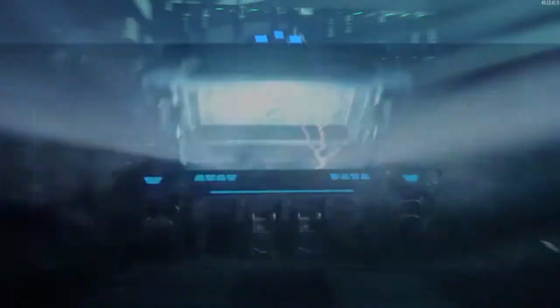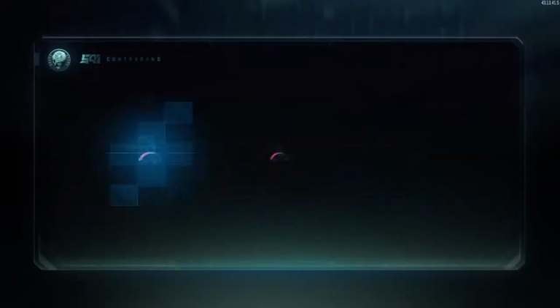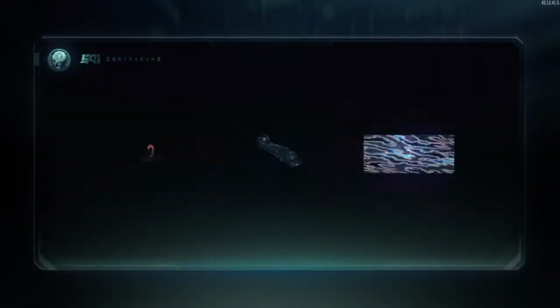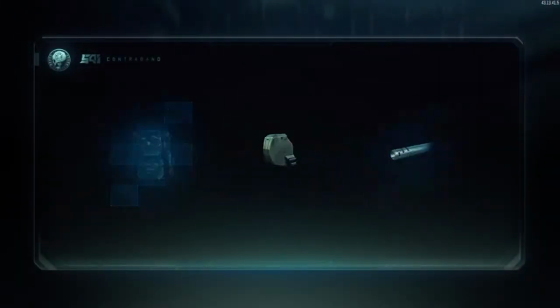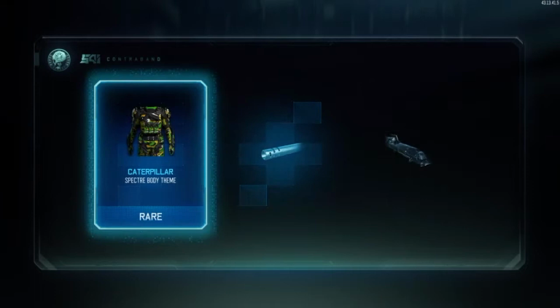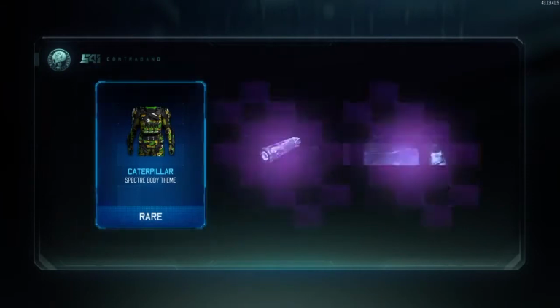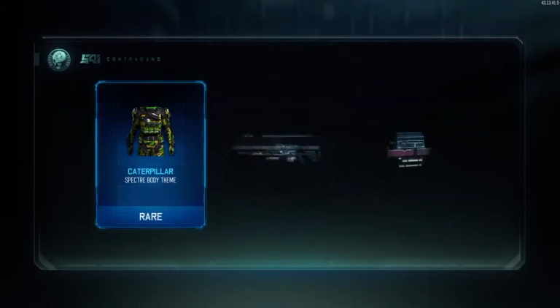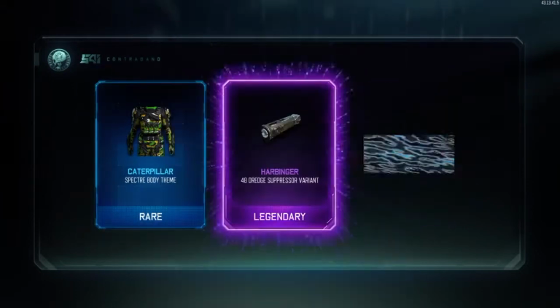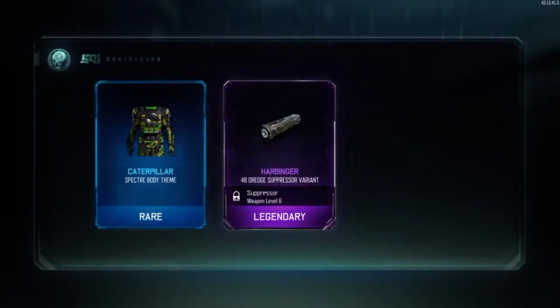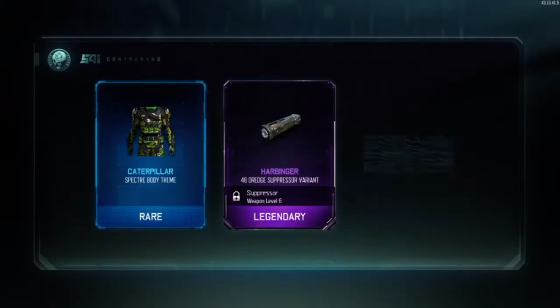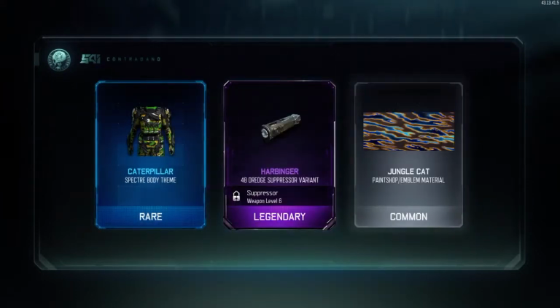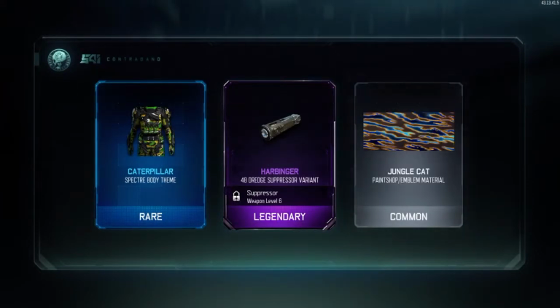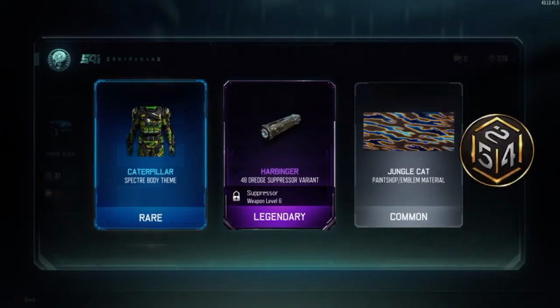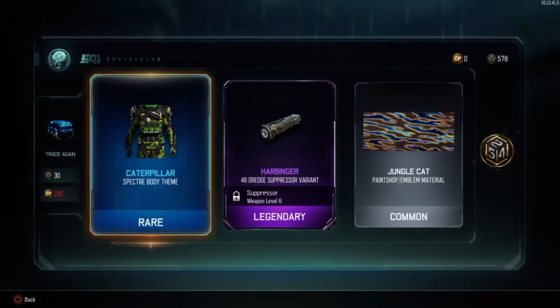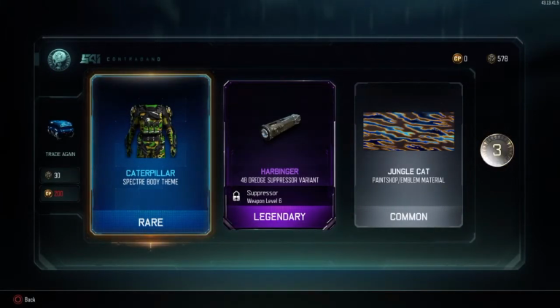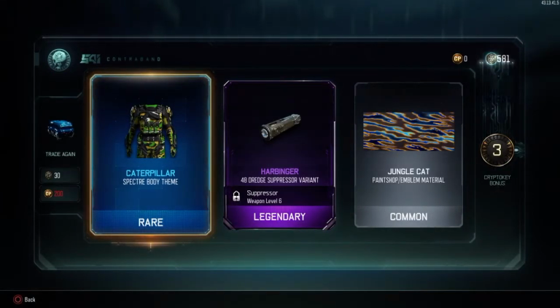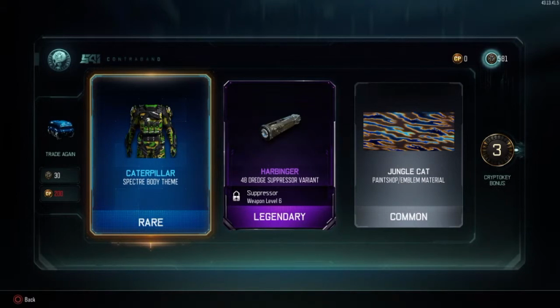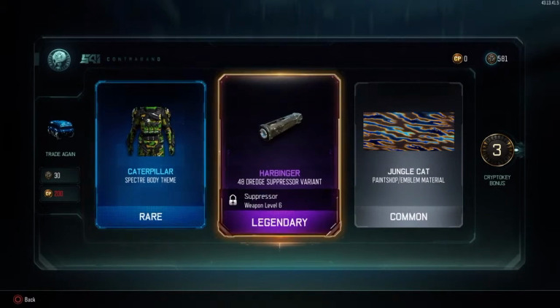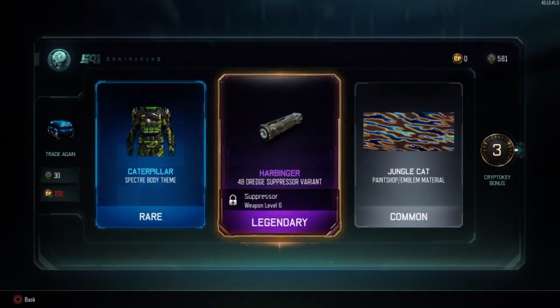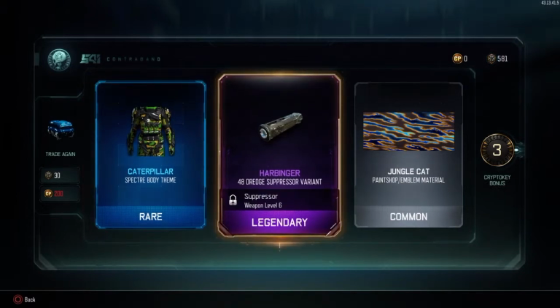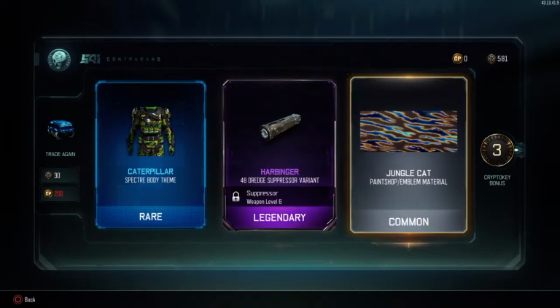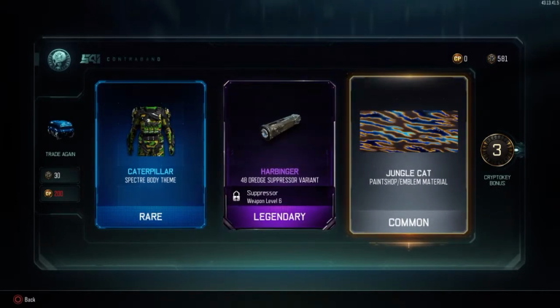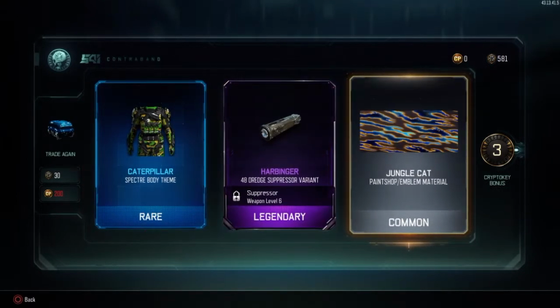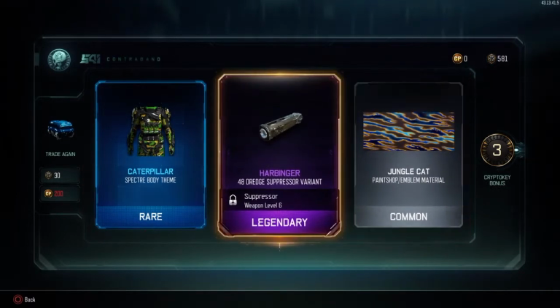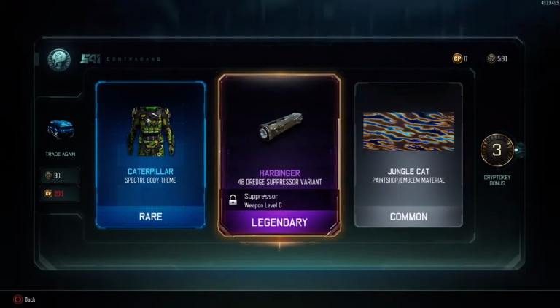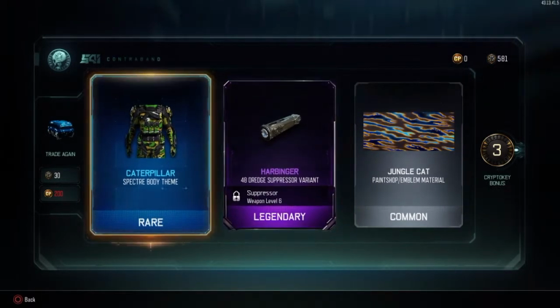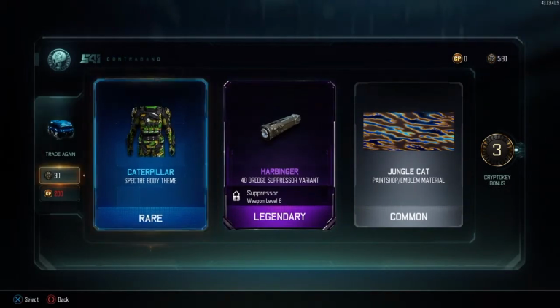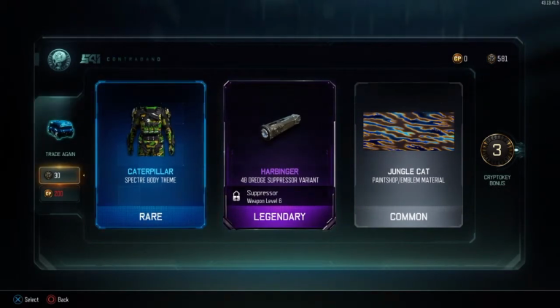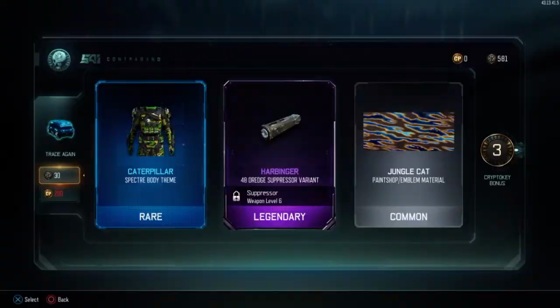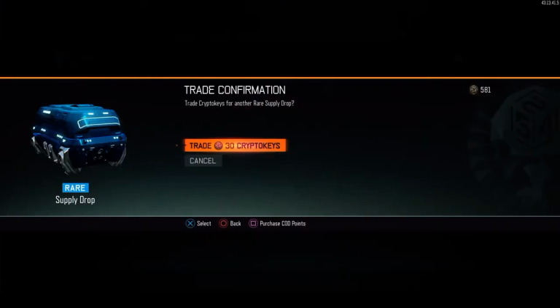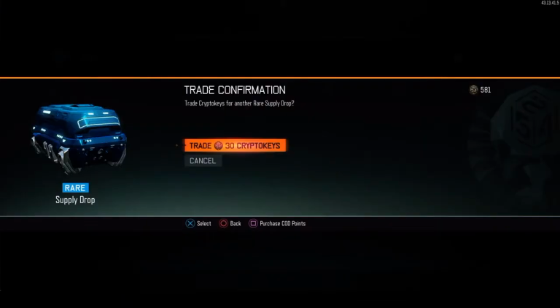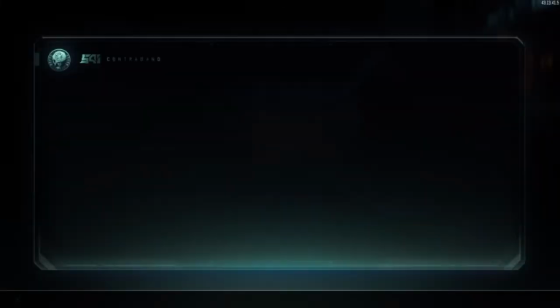In the first supply drop we are going to get the caterpillar theme, a suppressor variant for the 48th Dredge, and the jungle cat paint shop emblem. We did get a three crypto key bonus, so on to the next one.